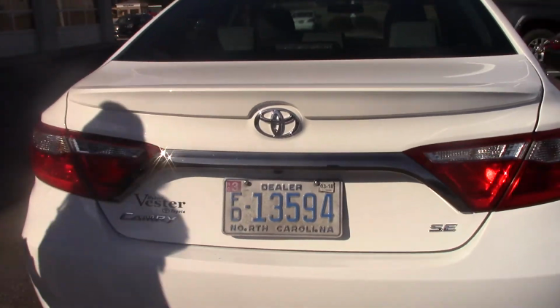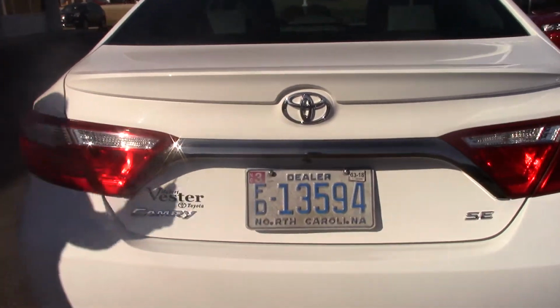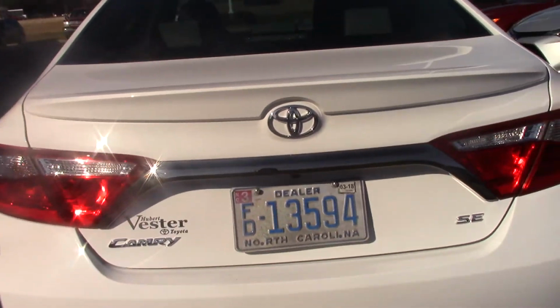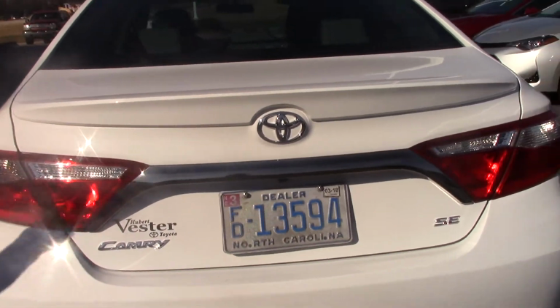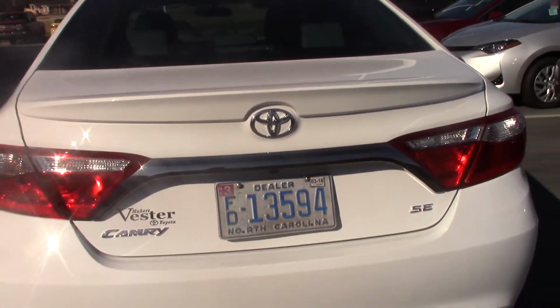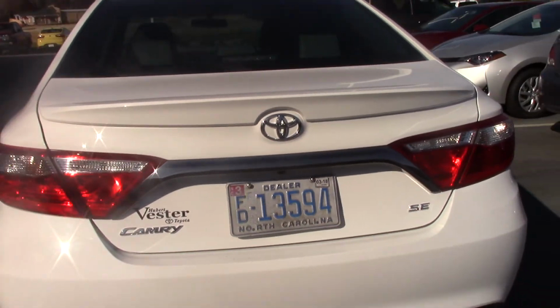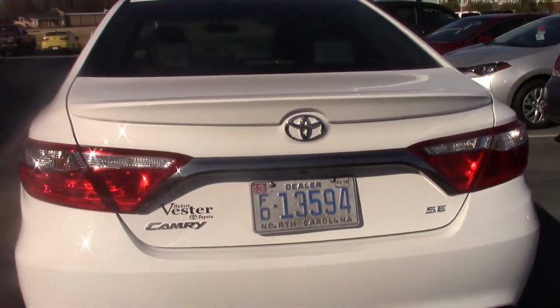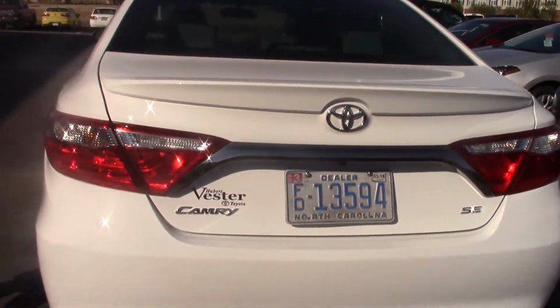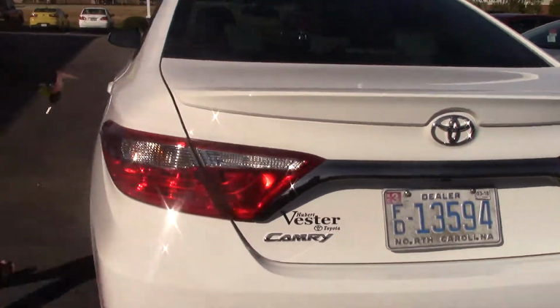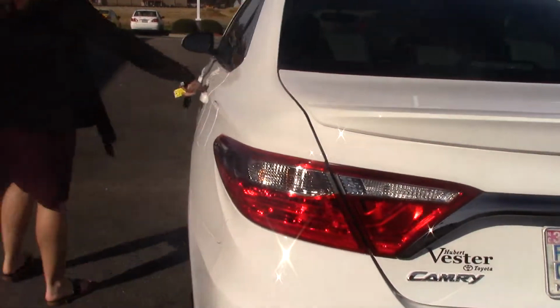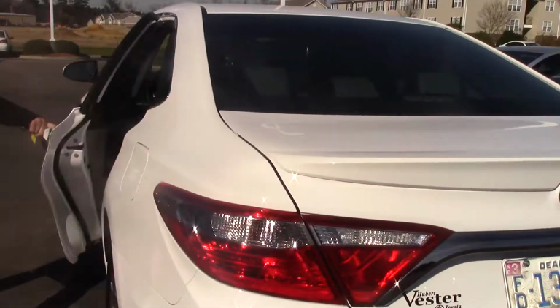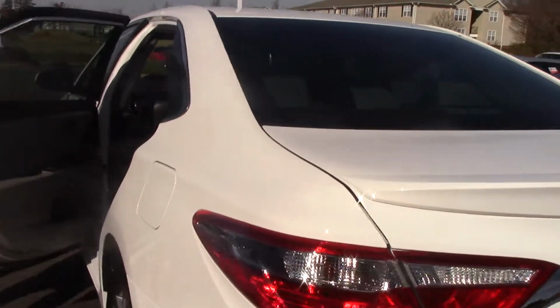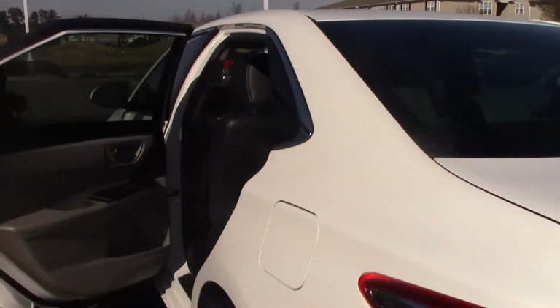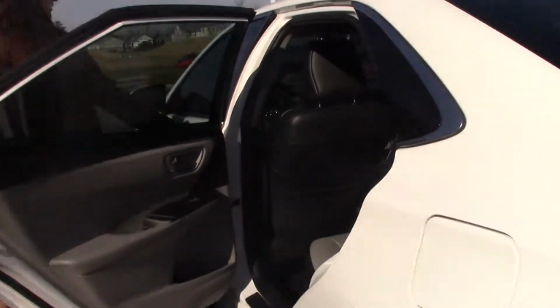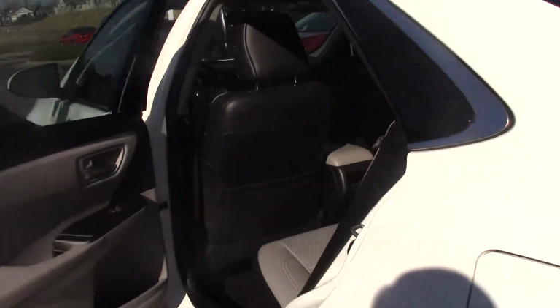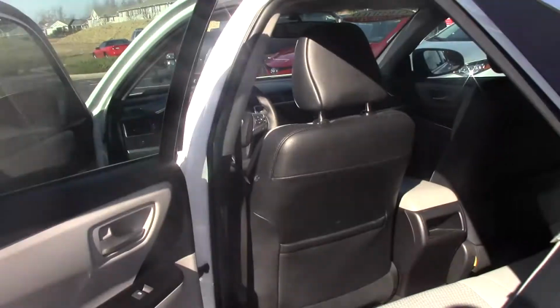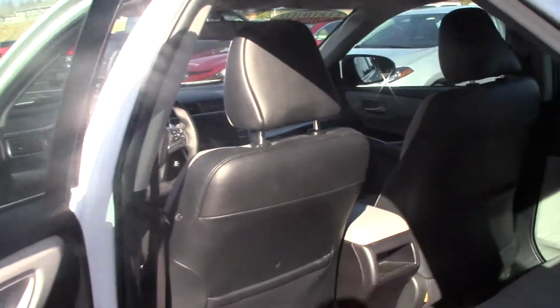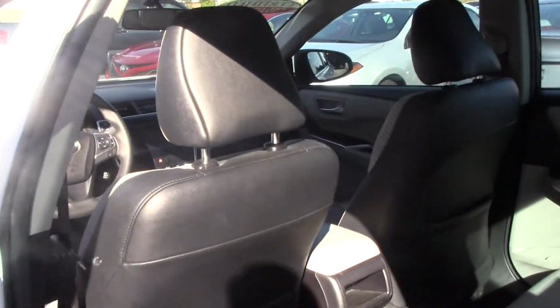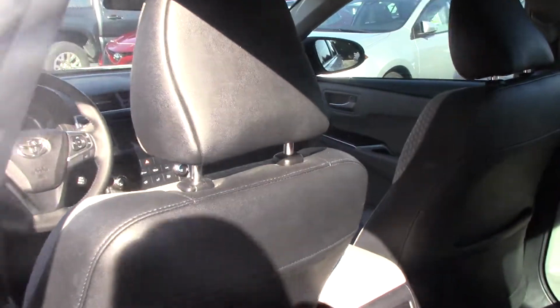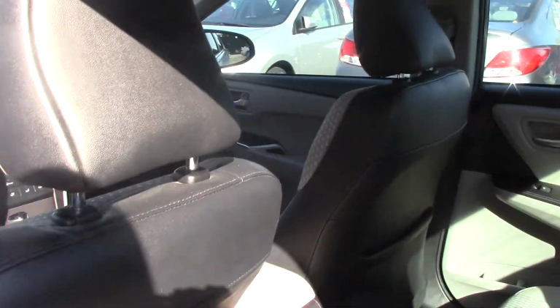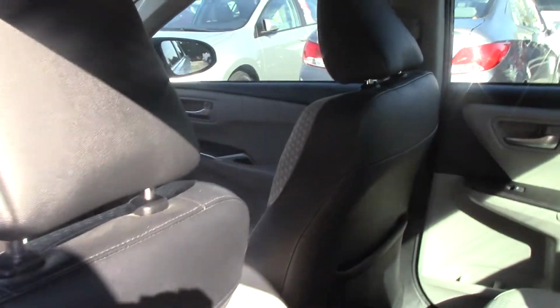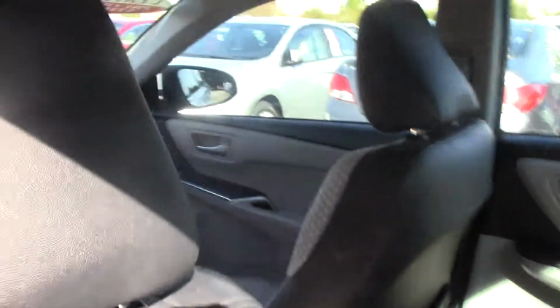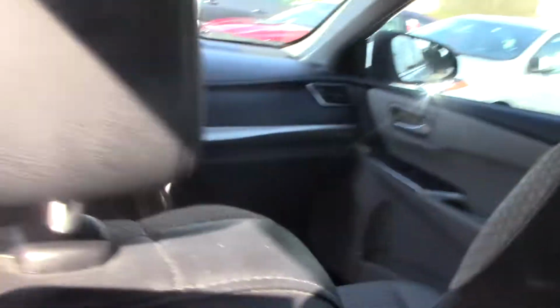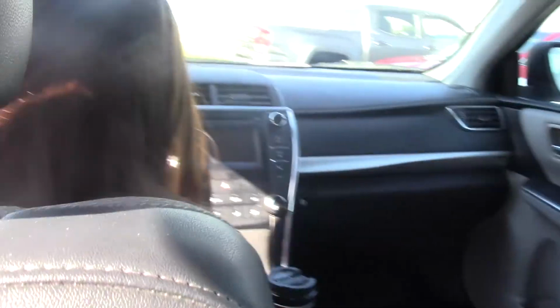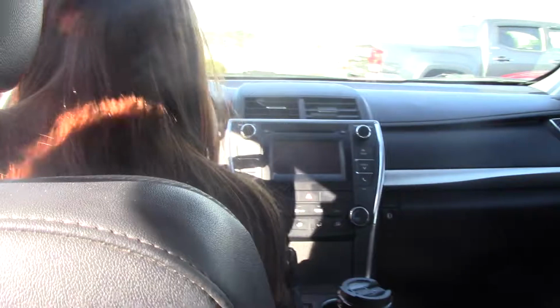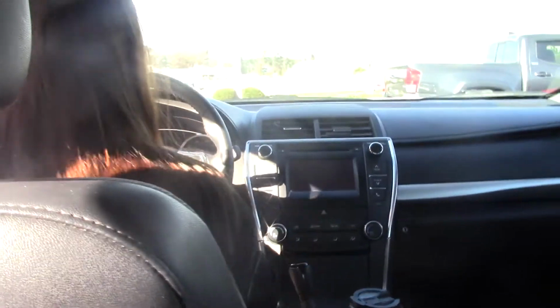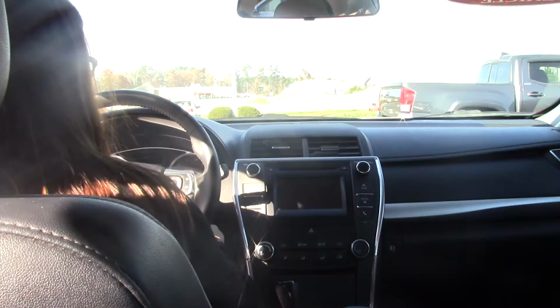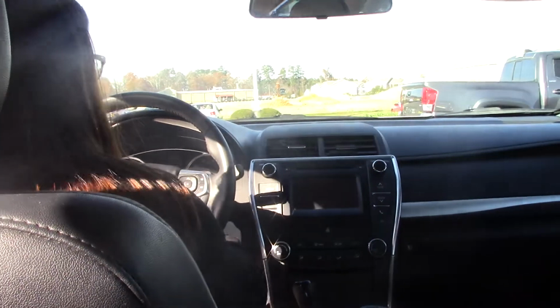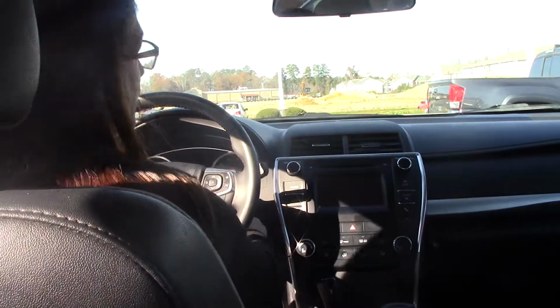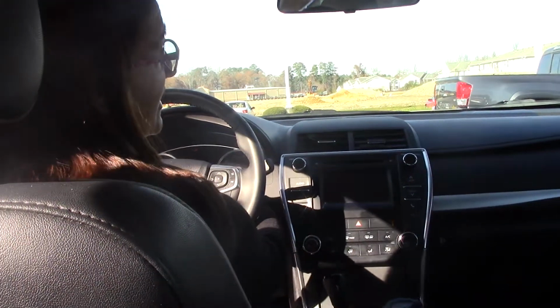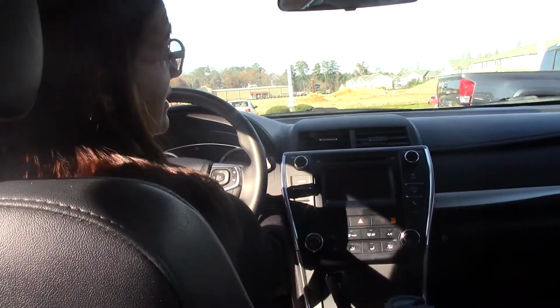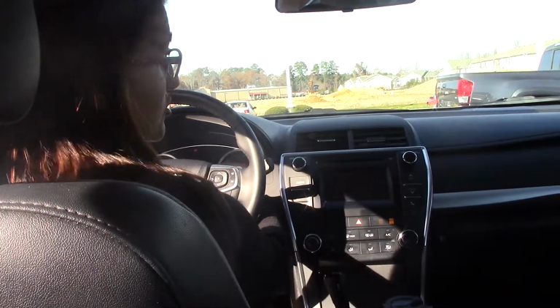So, Camry — forget about the dealer tag you see there, that does not come with the vehicle. Hop in the back. Let me show you a few features. It is a 2015 but it has 33,000 miles, which is pretty good — it's almost three years old.